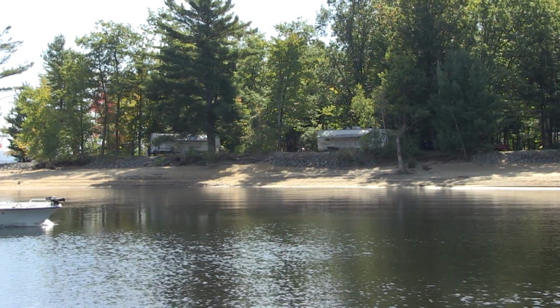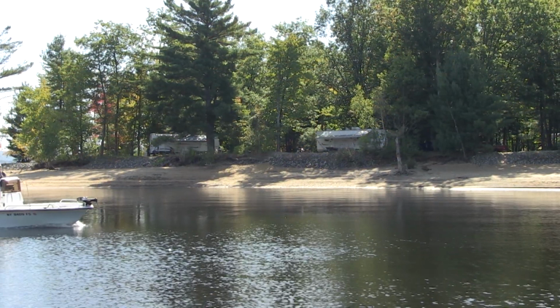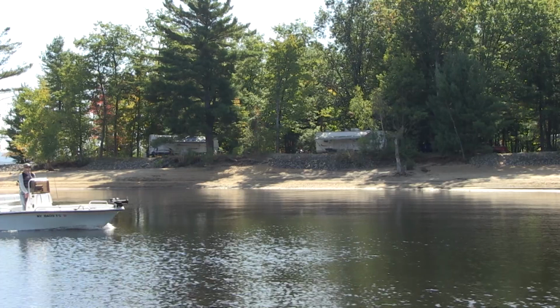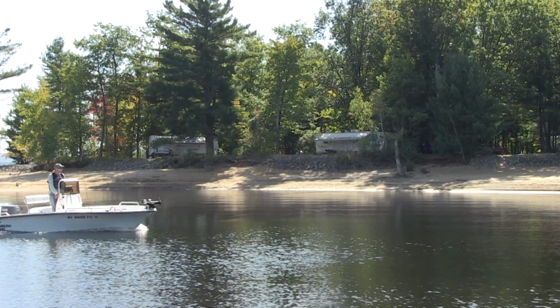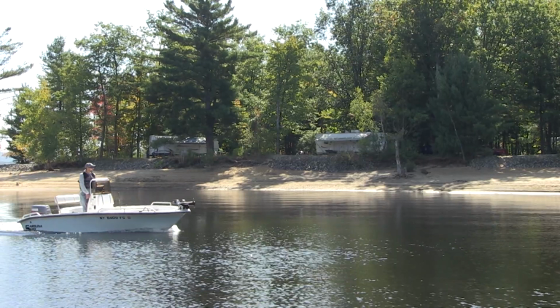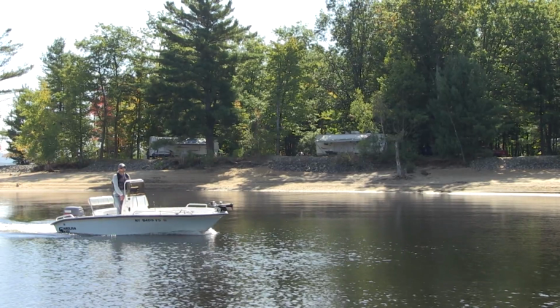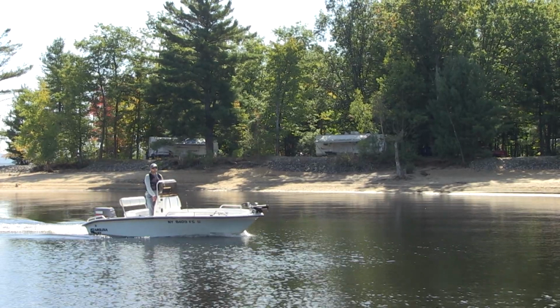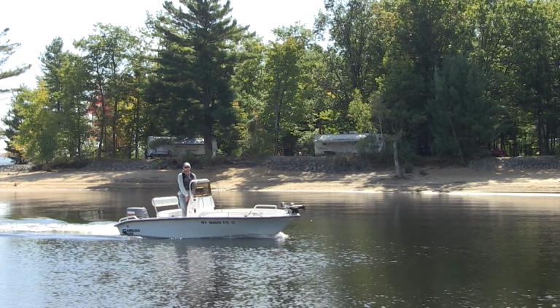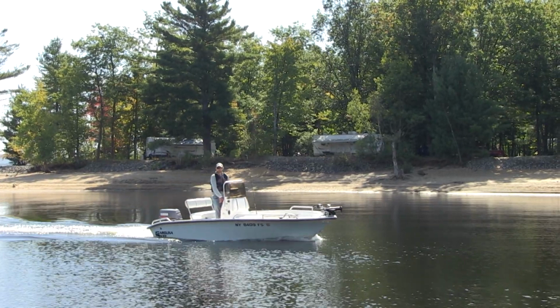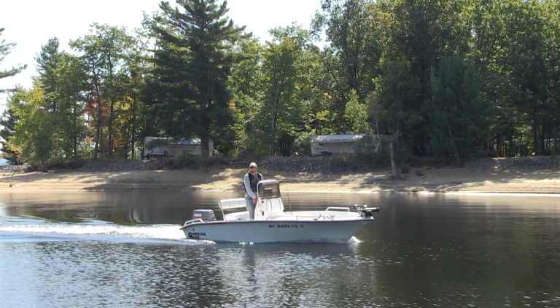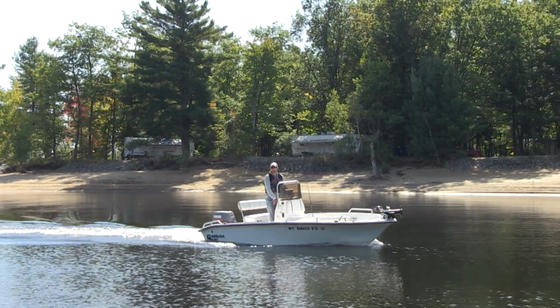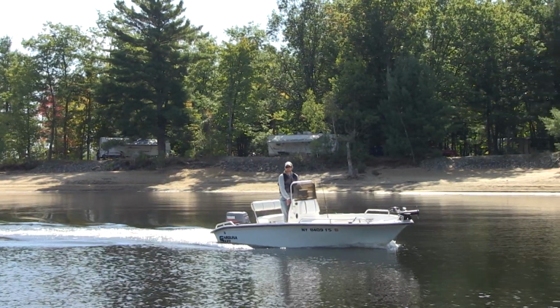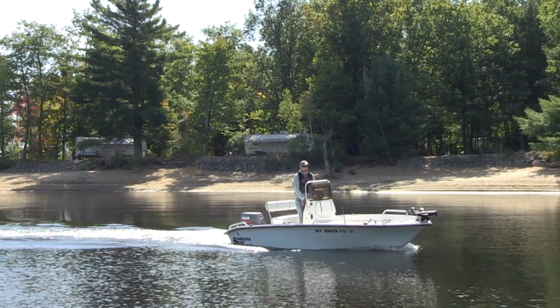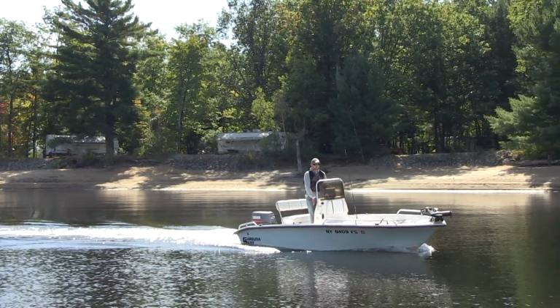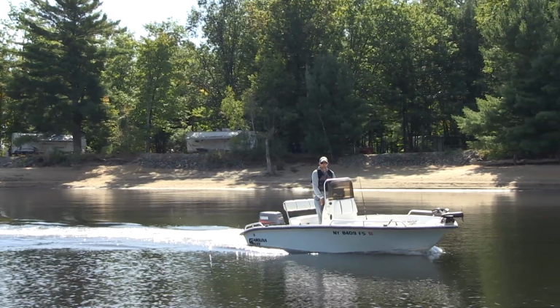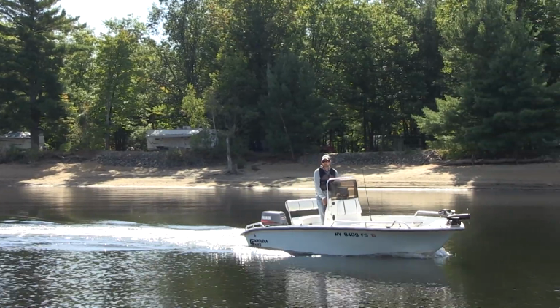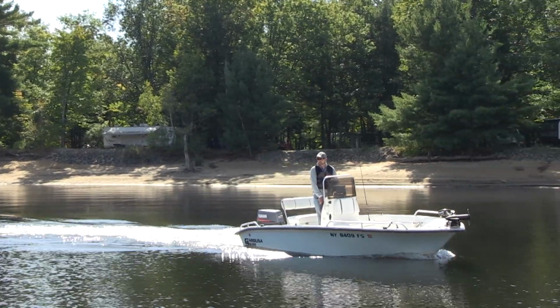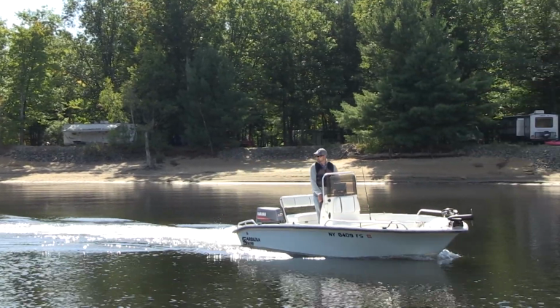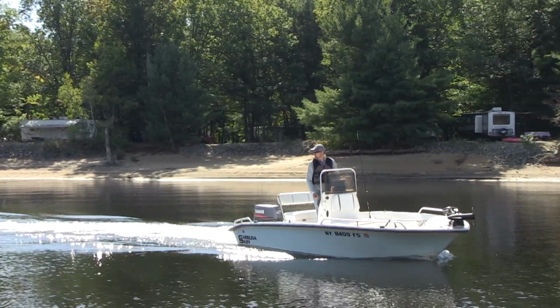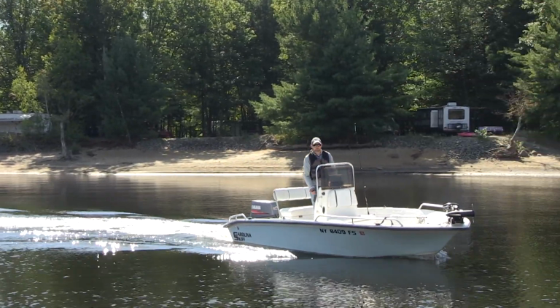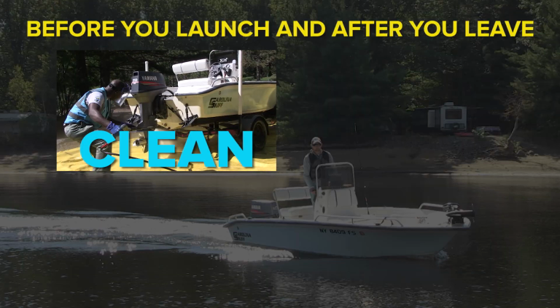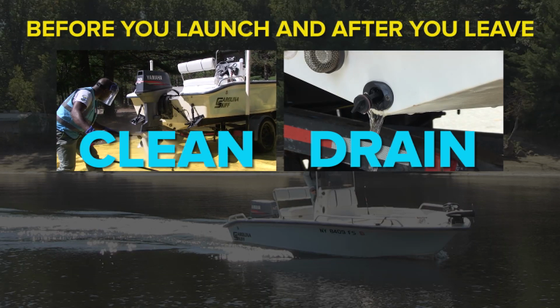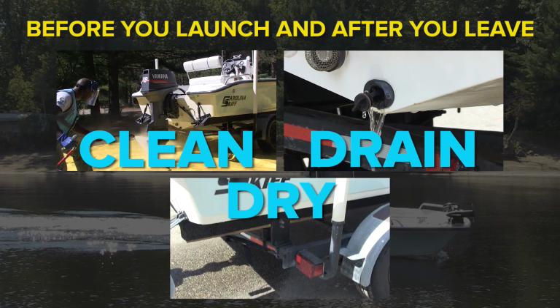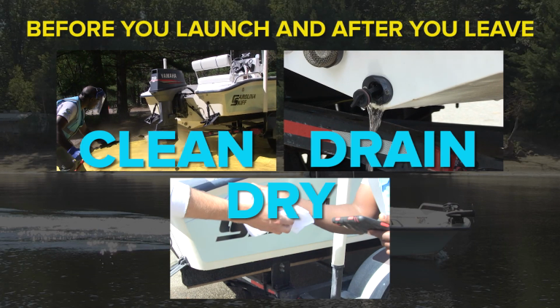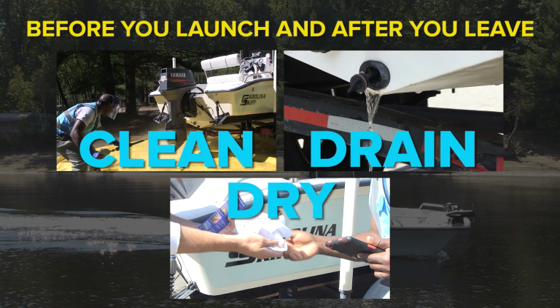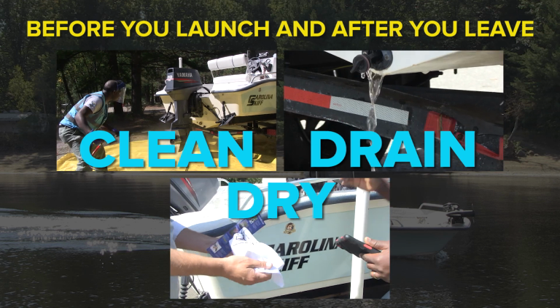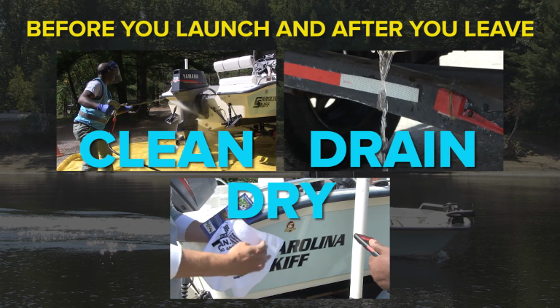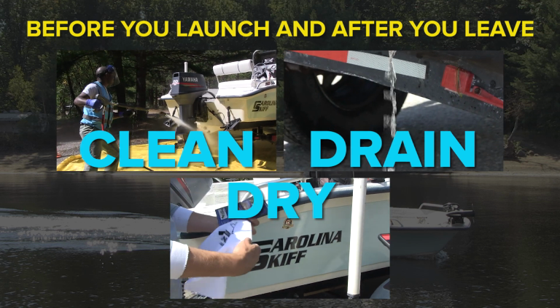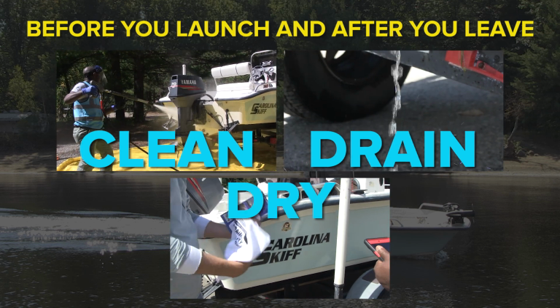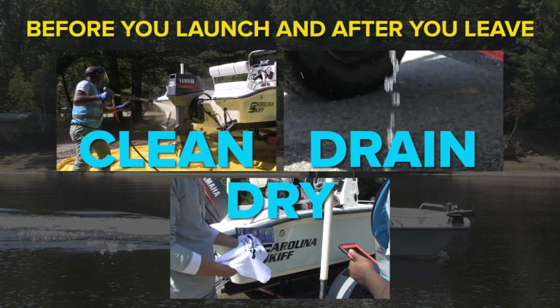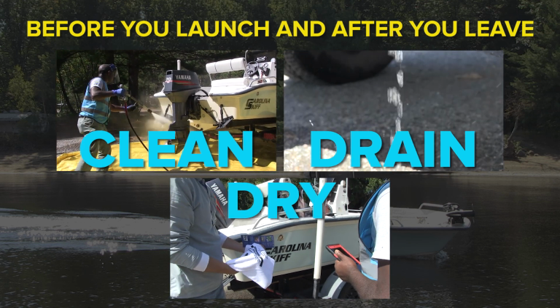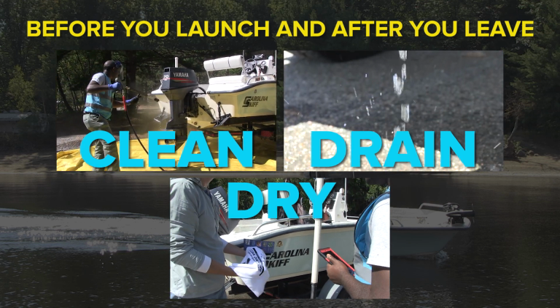But, as a boater, there's a lot you can do to prevent the spread of aquatic invasive species. Before you launch and after you leave, it's important that you clean, drain, and dry your watercraft and gear. In fact, it's a regulation in New York State.